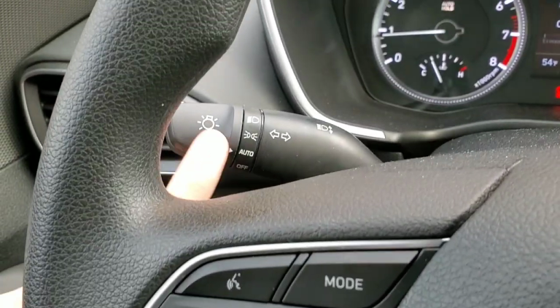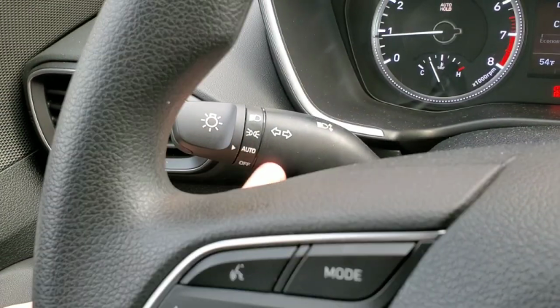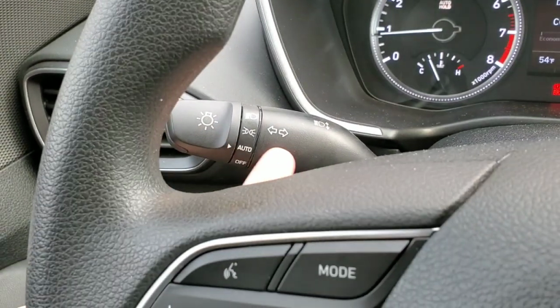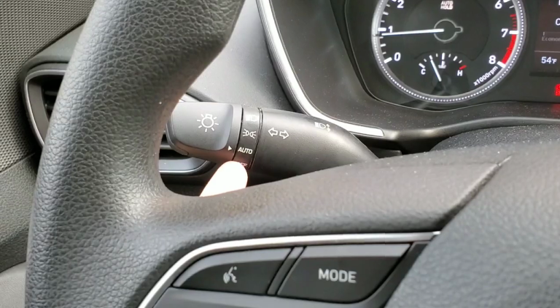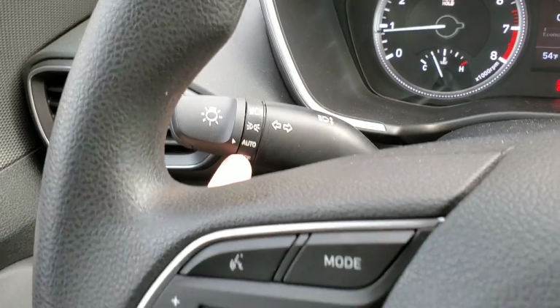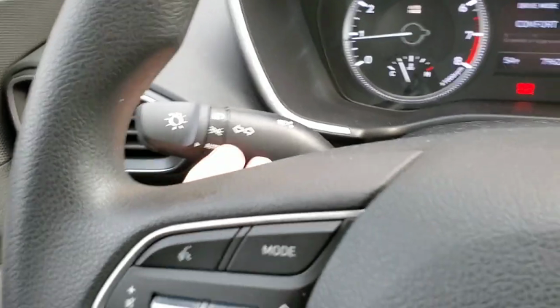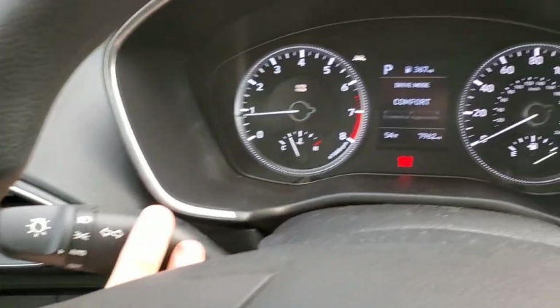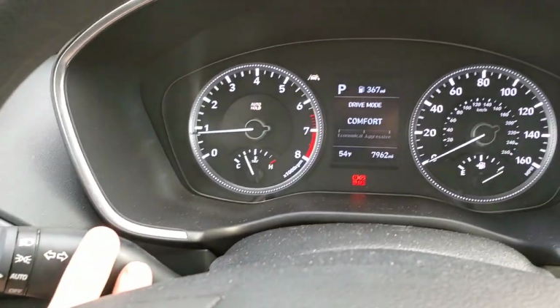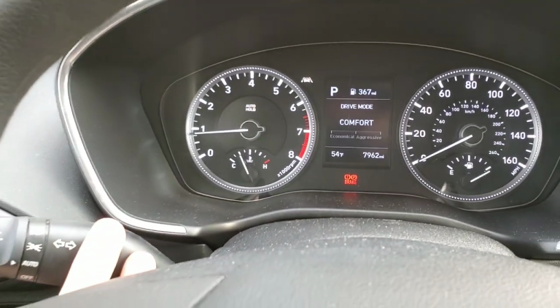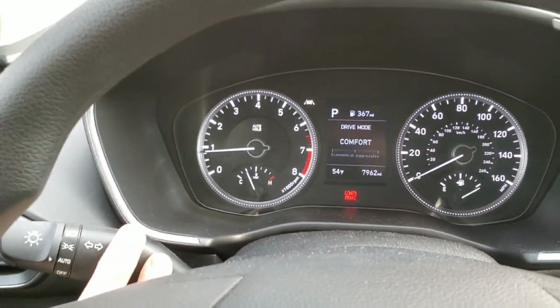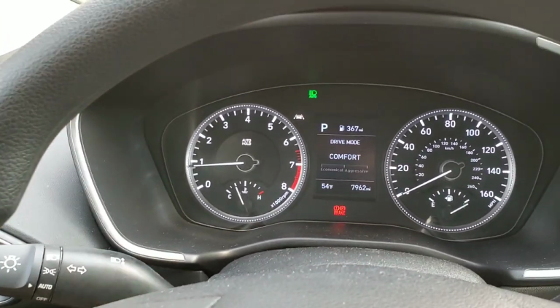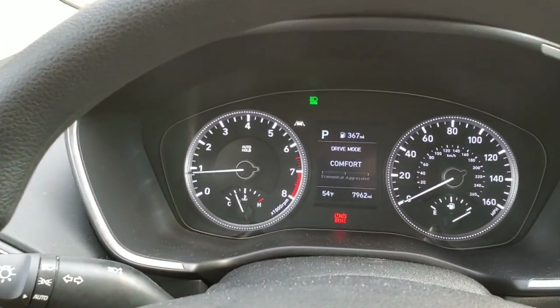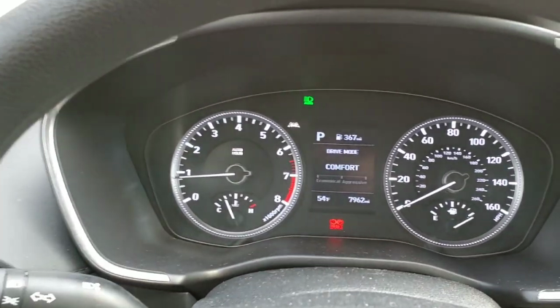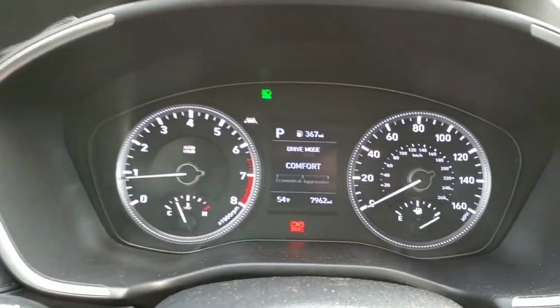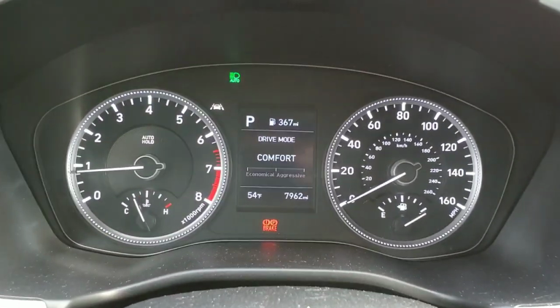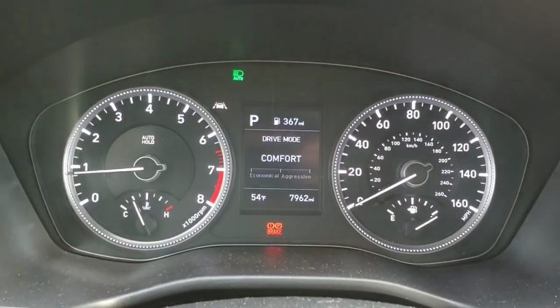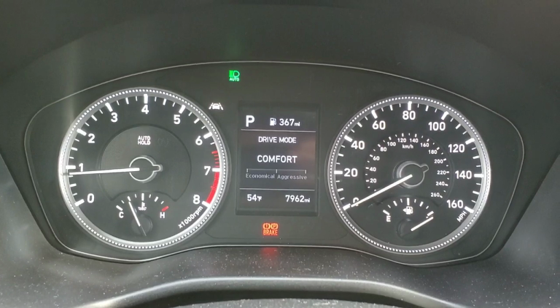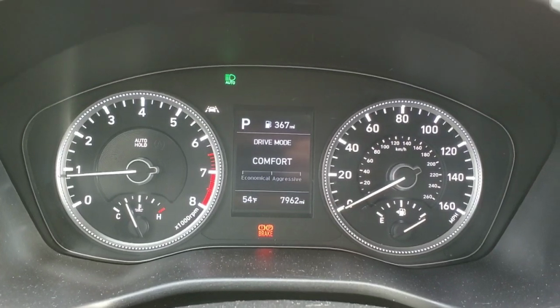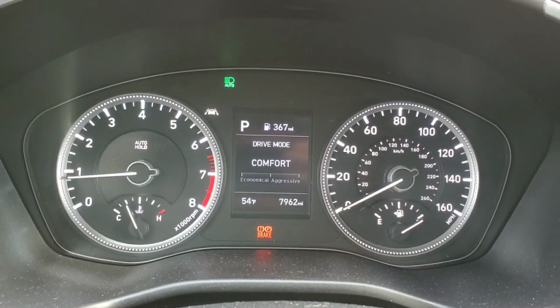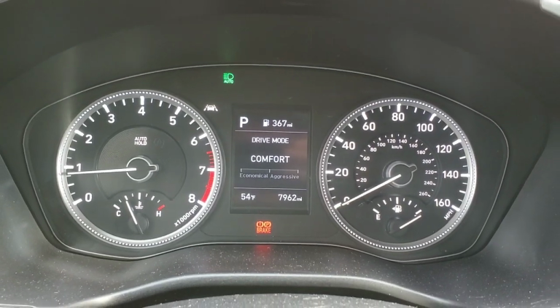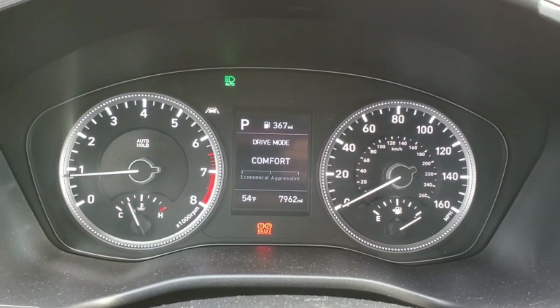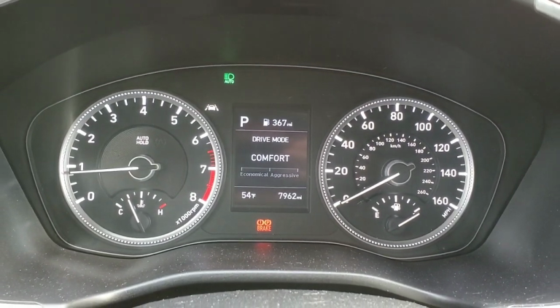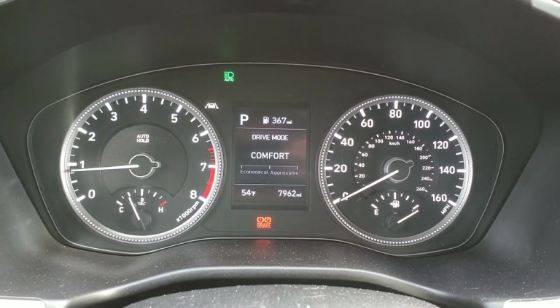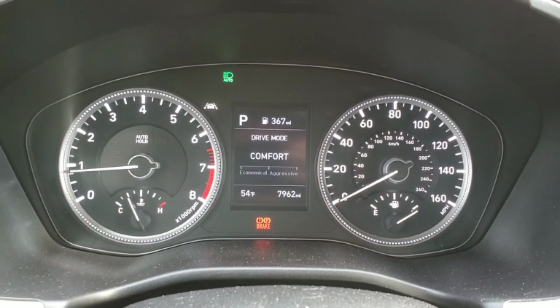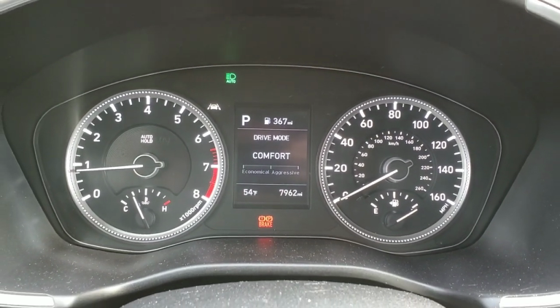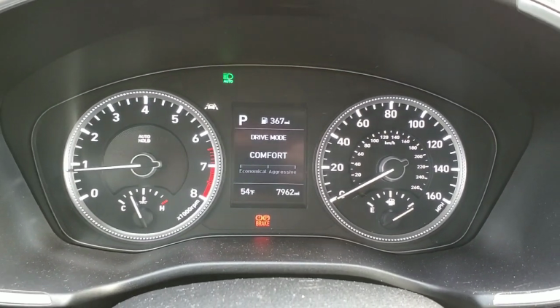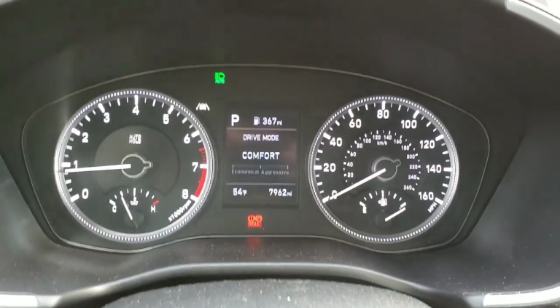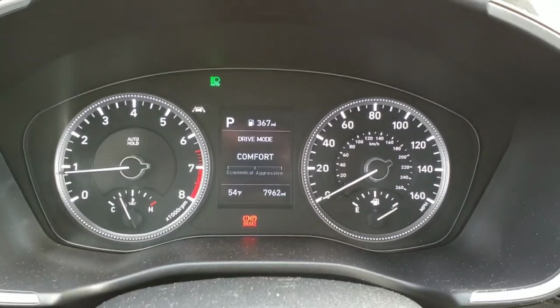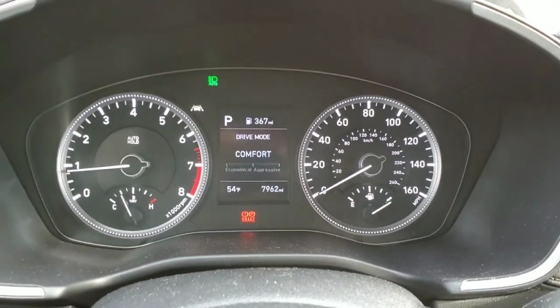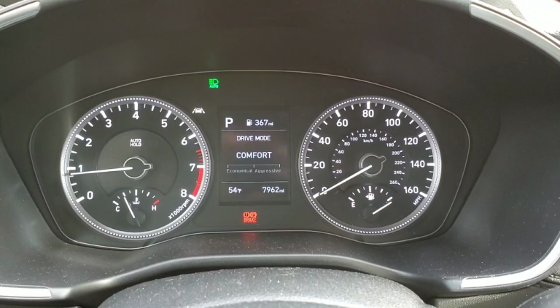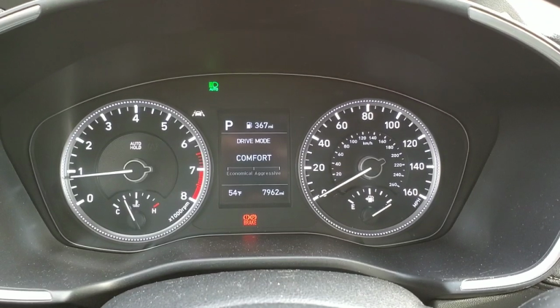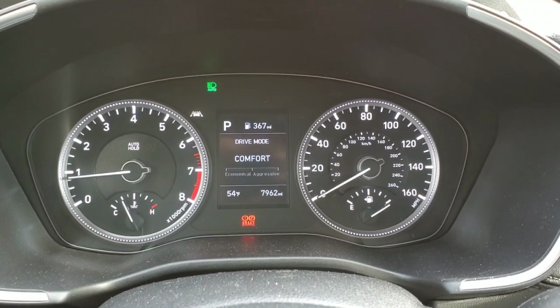Another neat feature is auto high beams. Just turn the light switch to auto and push it forward — the auto high beams are activated. It's a pretty nice feature; it relieves you of having to turn on the high beams manually.